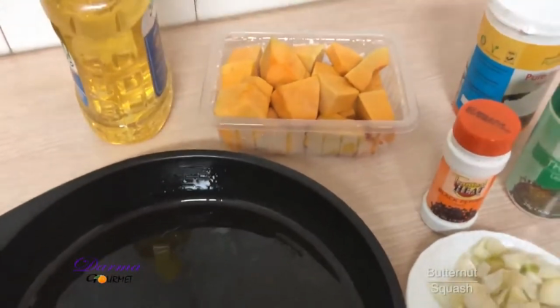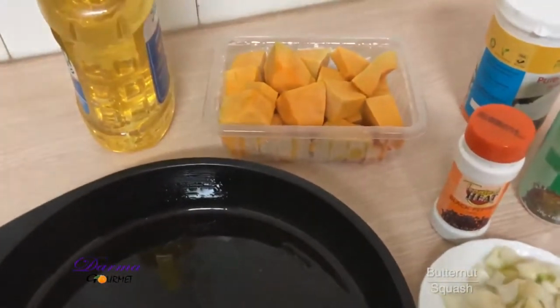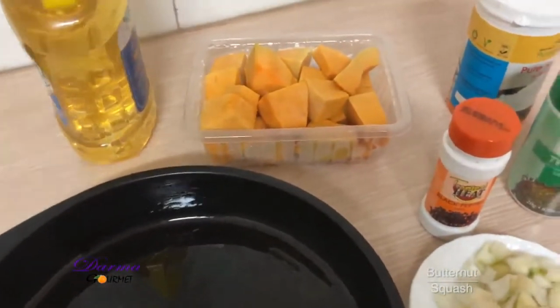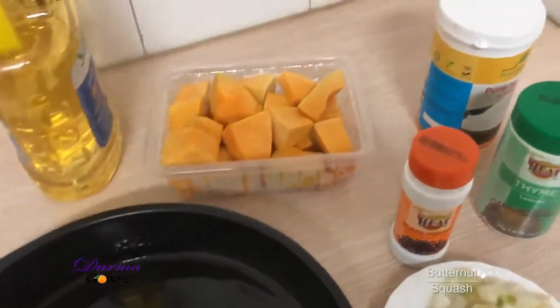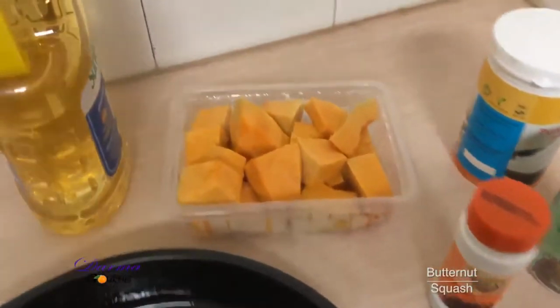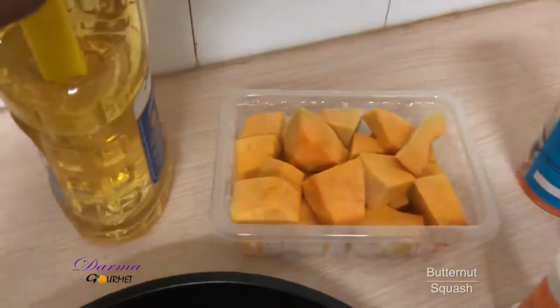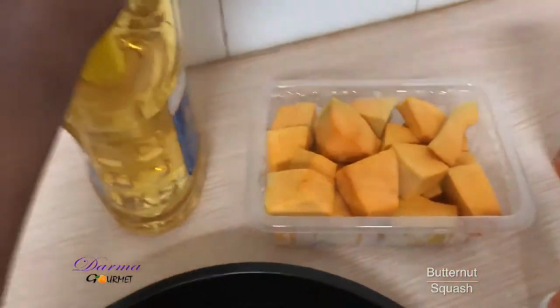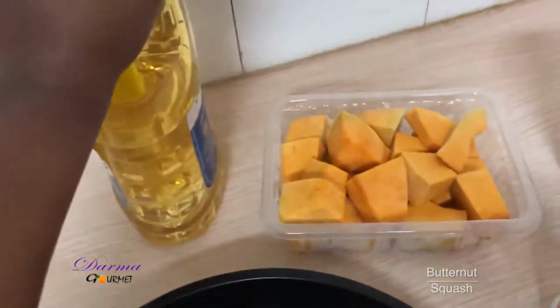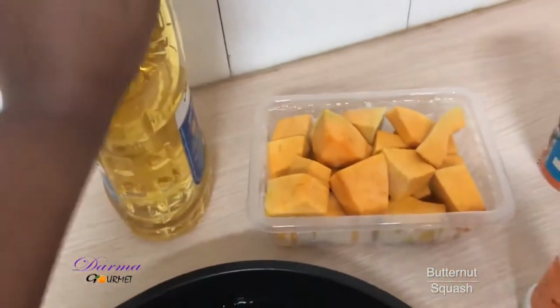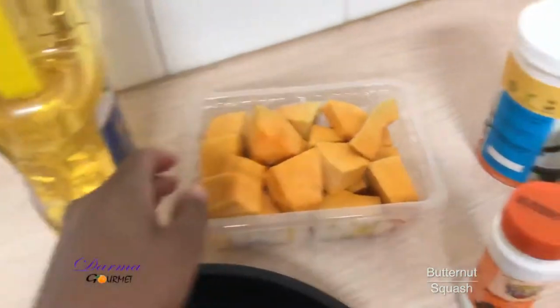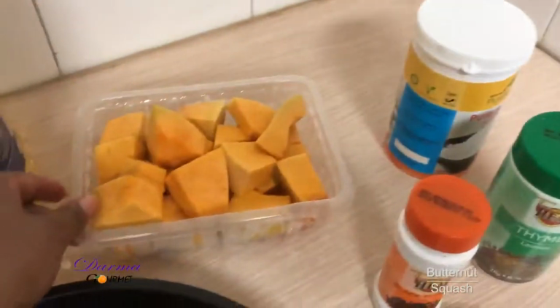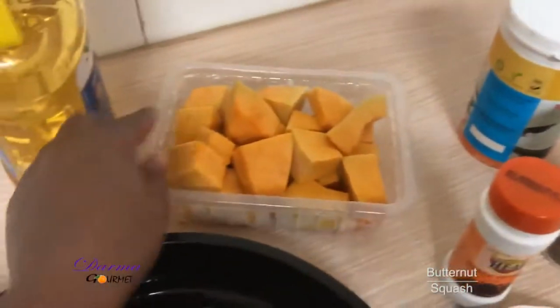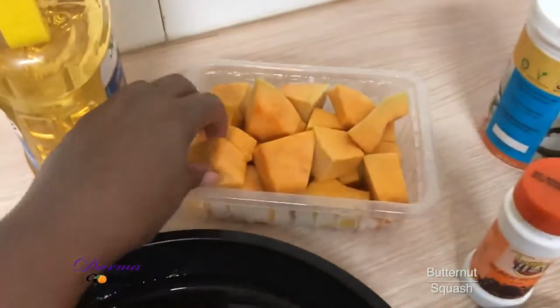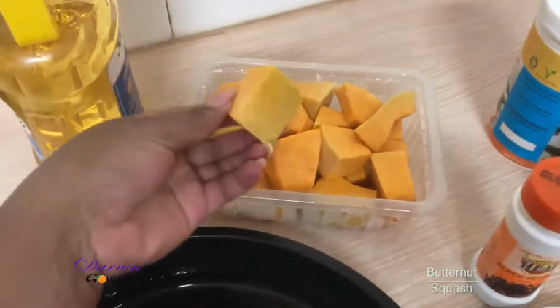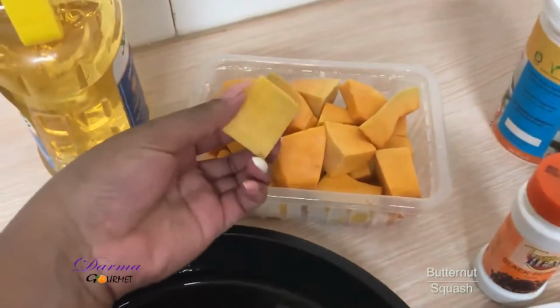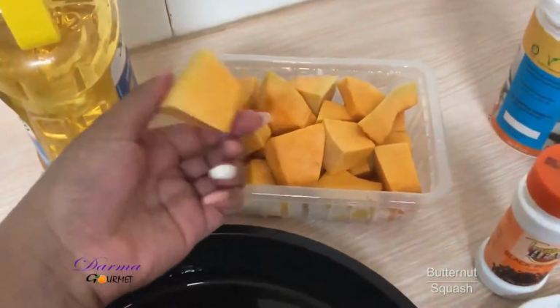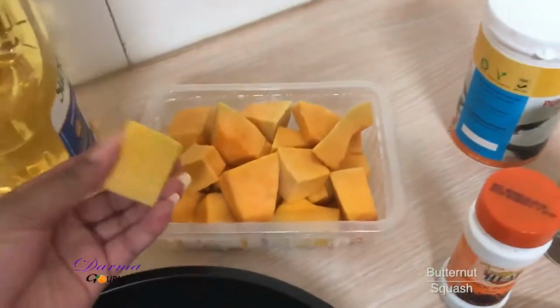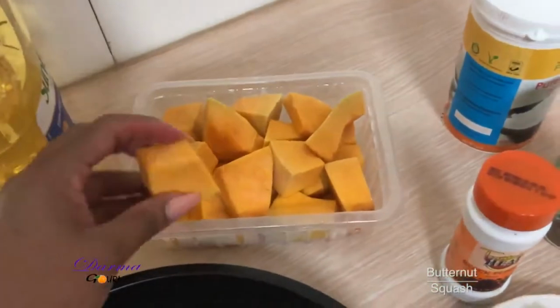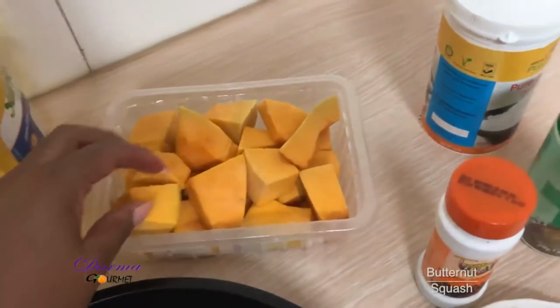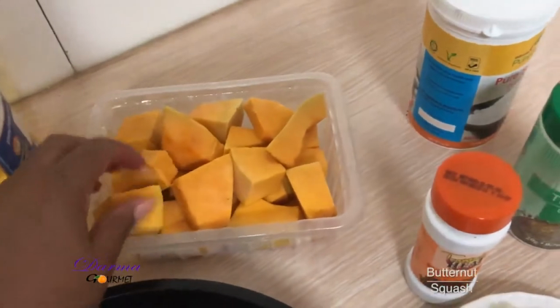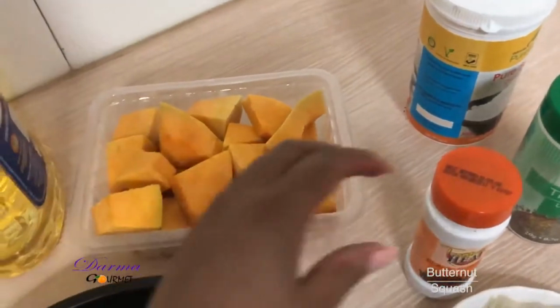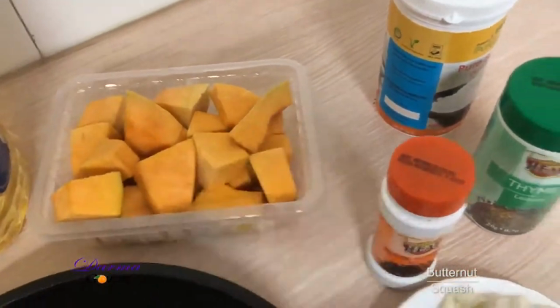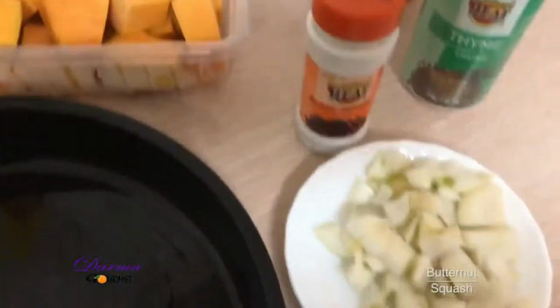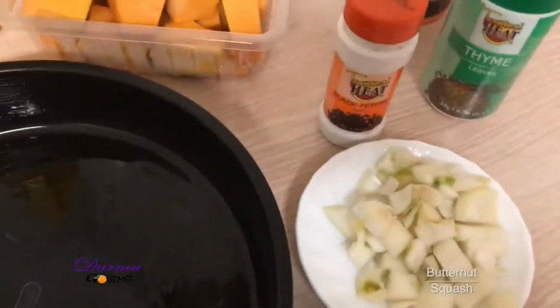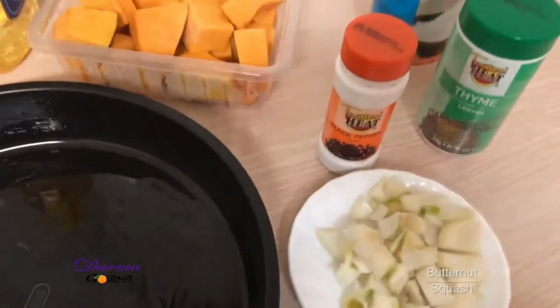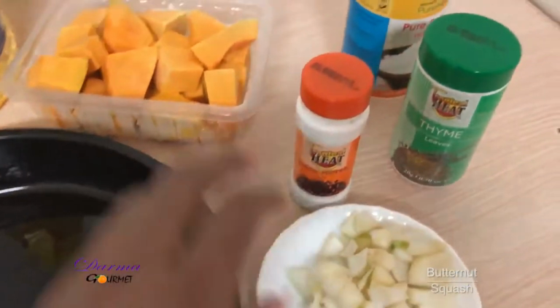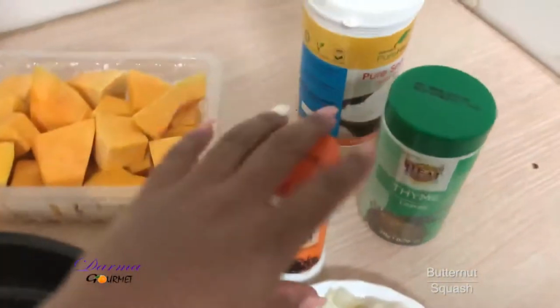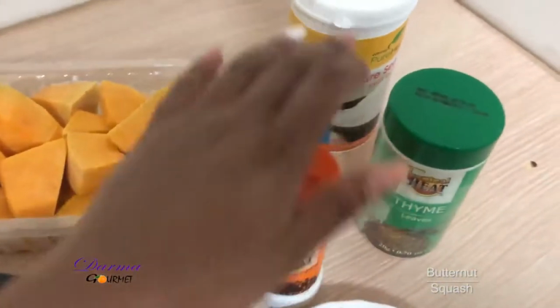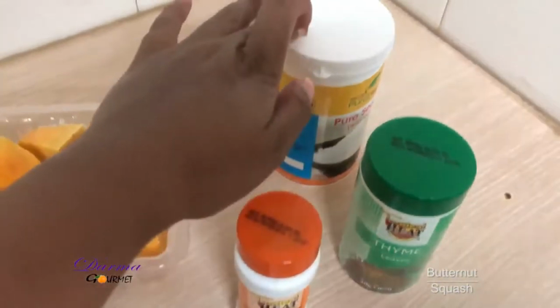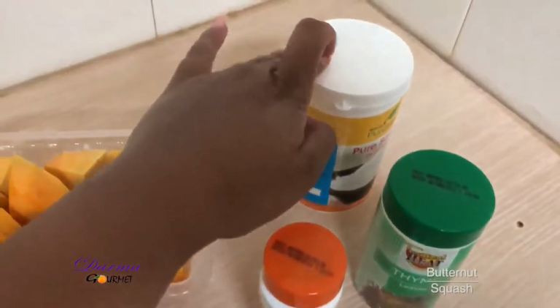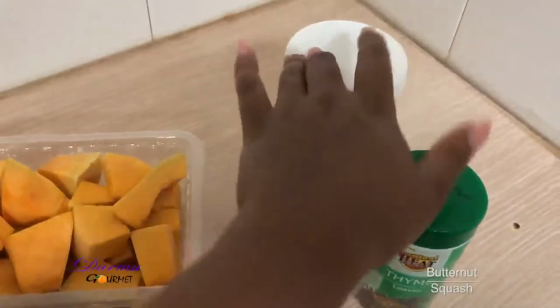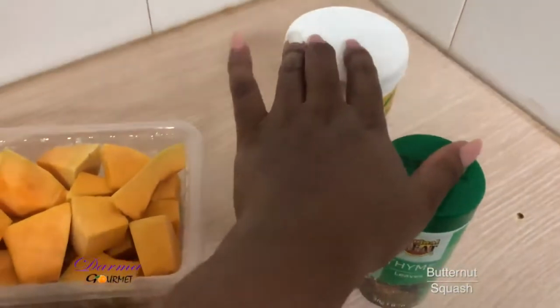So here are my ingredients. I have cooking oil, I have the butternut — I've cut them into cubes — I have white onion, I have black pepper, salt and thyme.